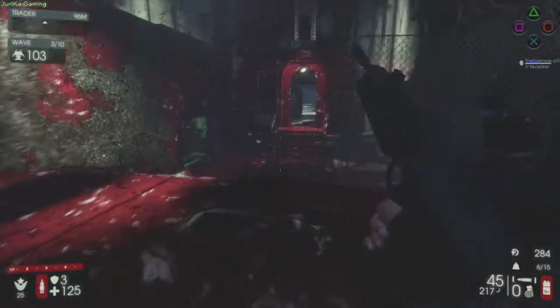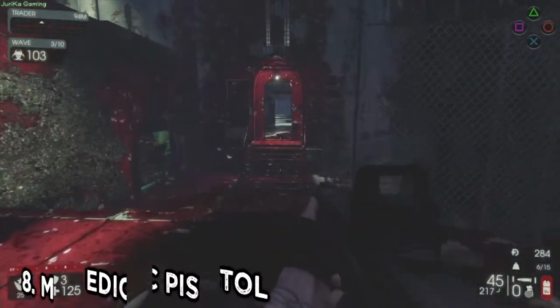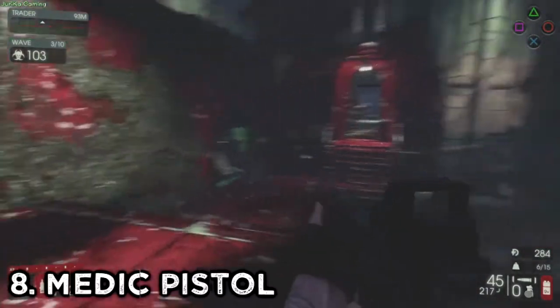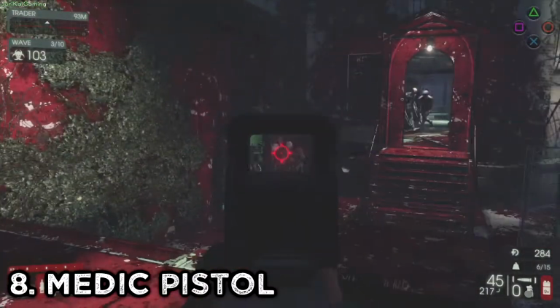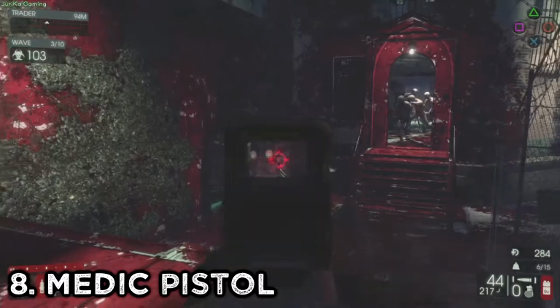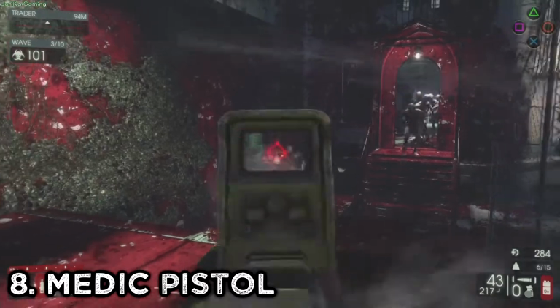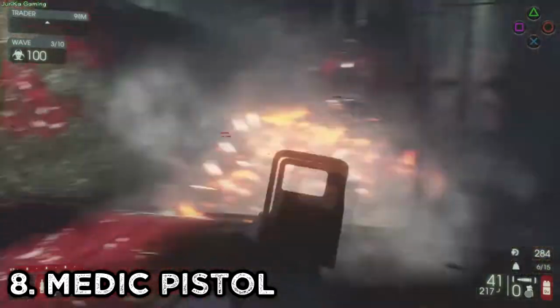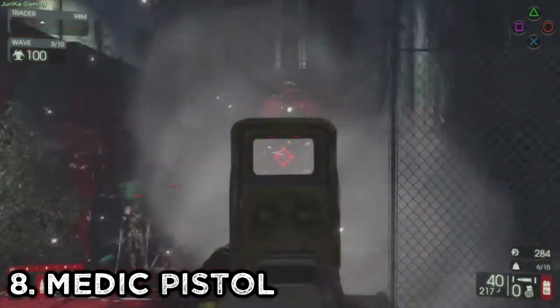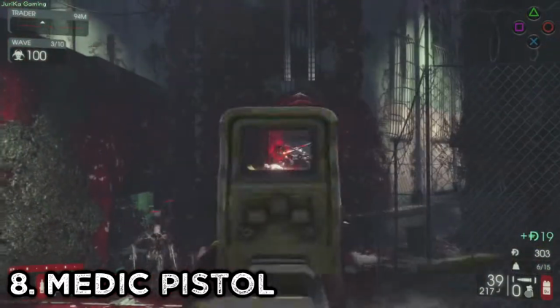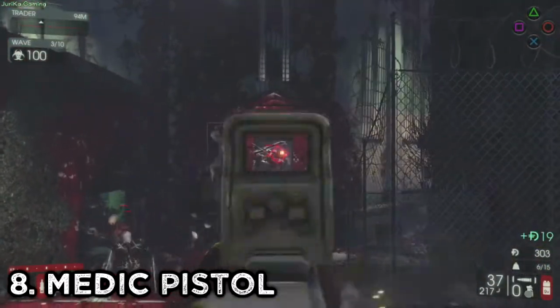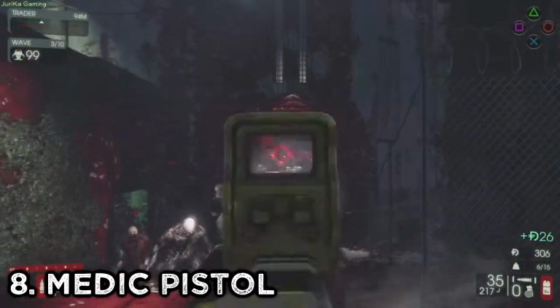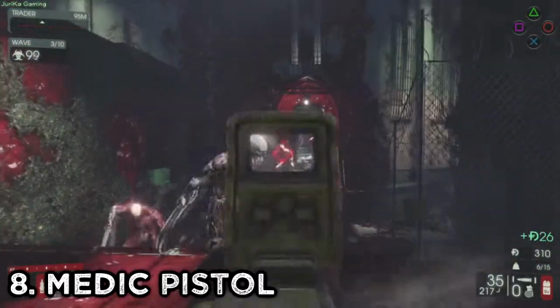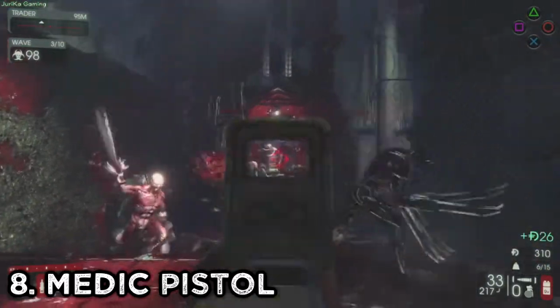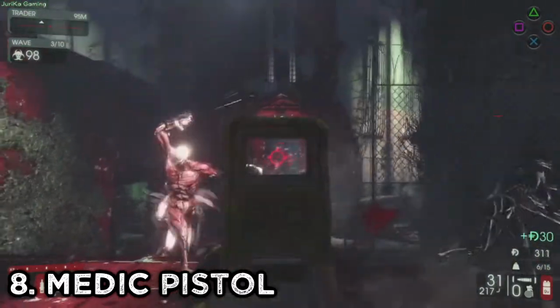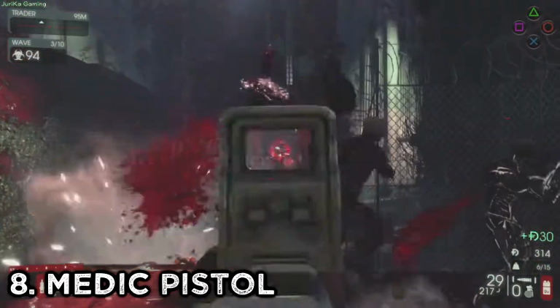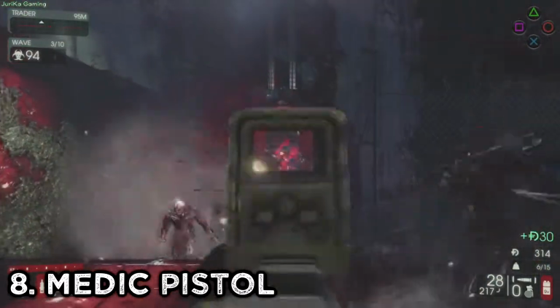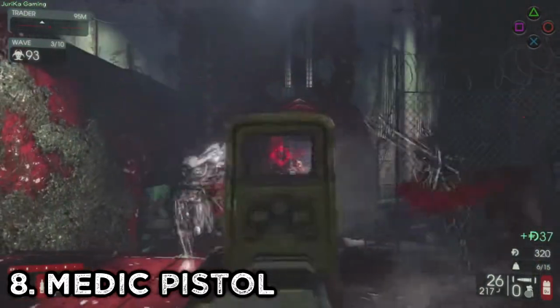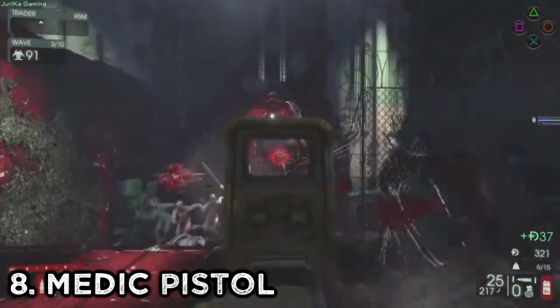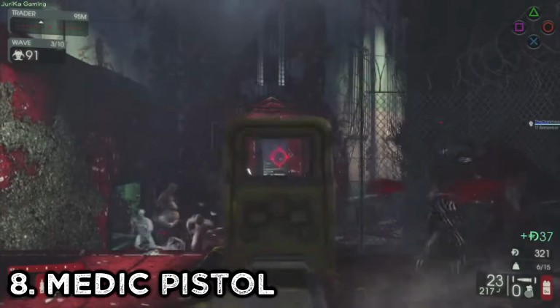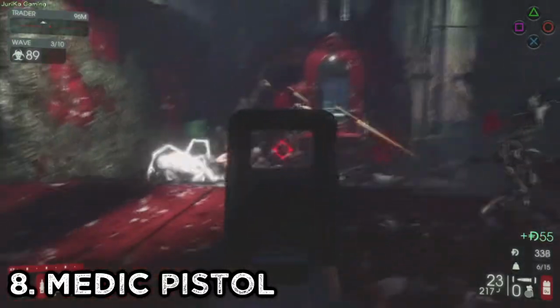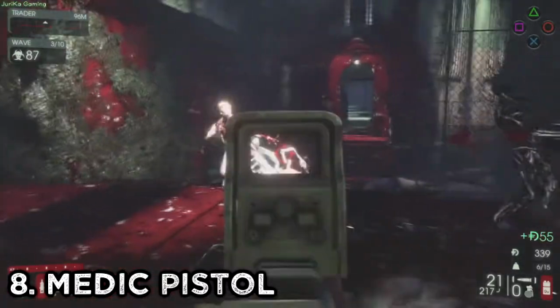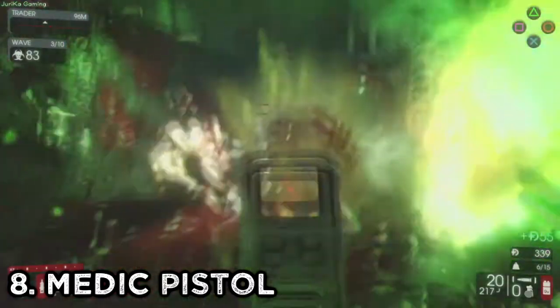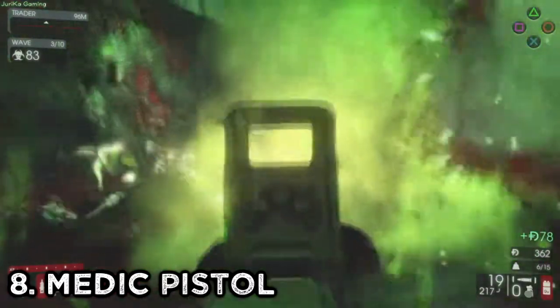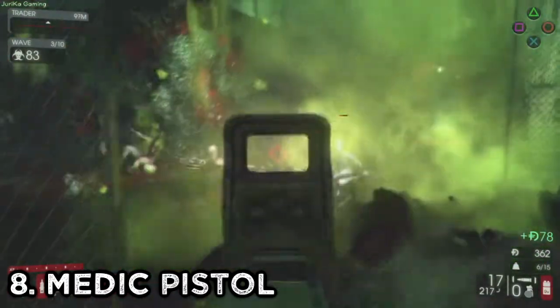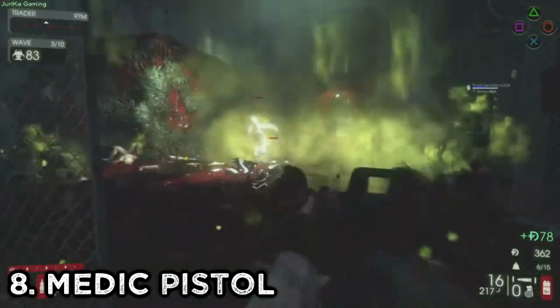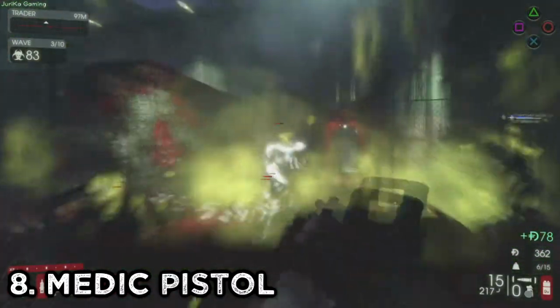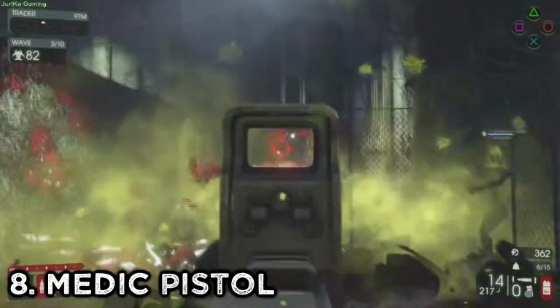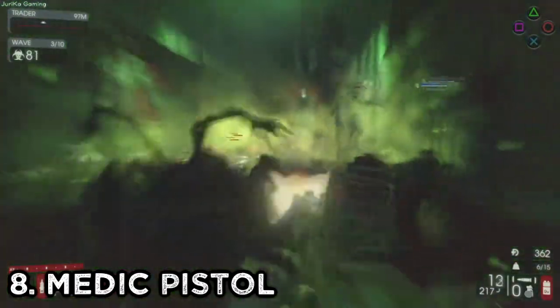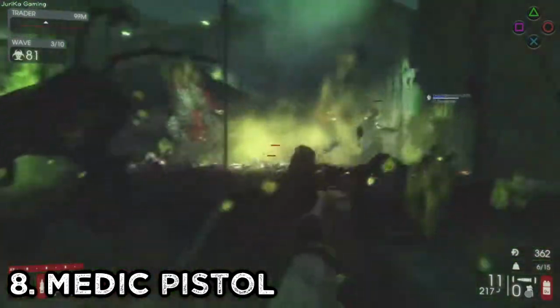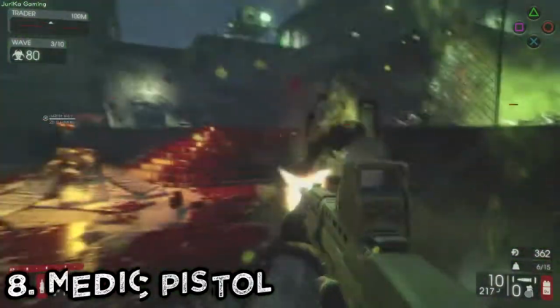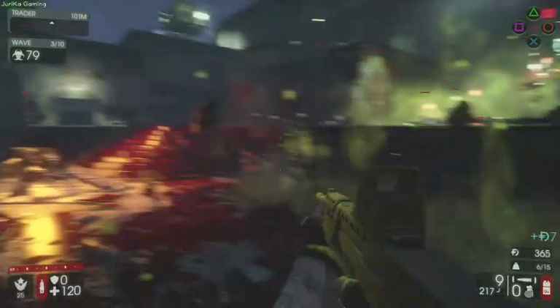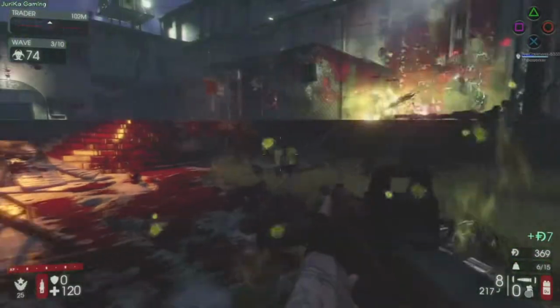Number 8: Get the one-slot medic pistol. The HM Tech 101 pistol is a medic gun that lets you heal your teammates from a distance. It only takes up one slot in your inventory, so there's no excuse not to have it.